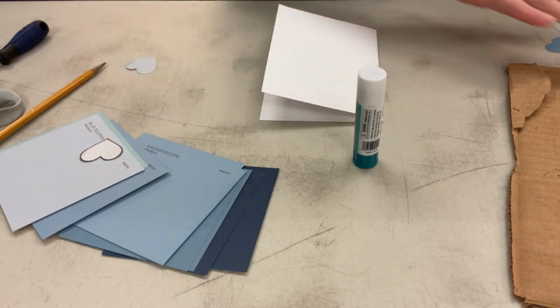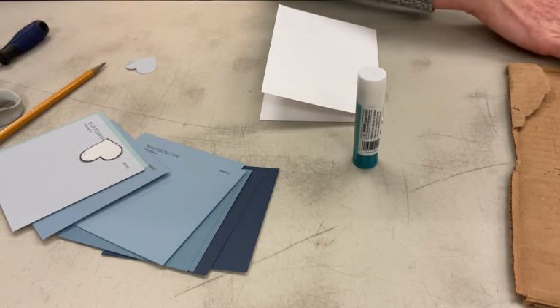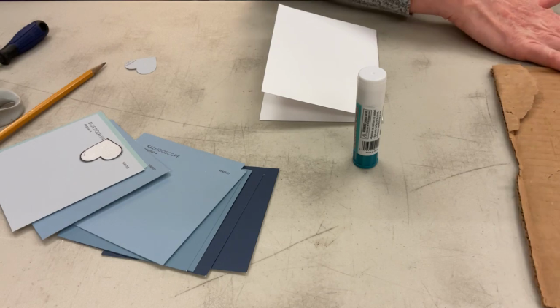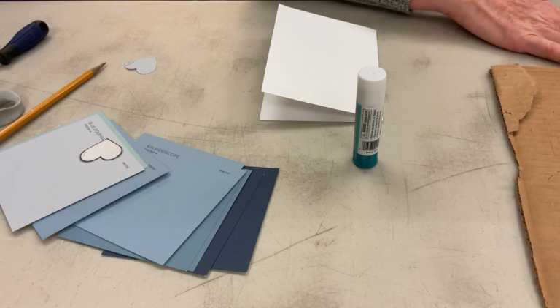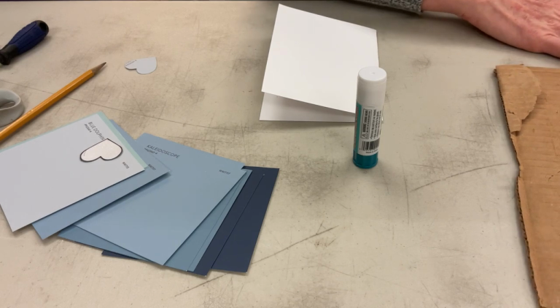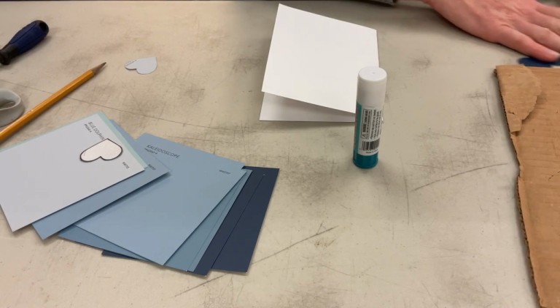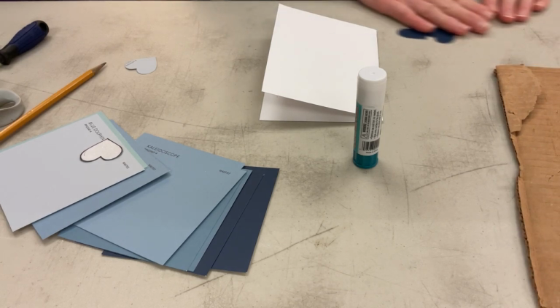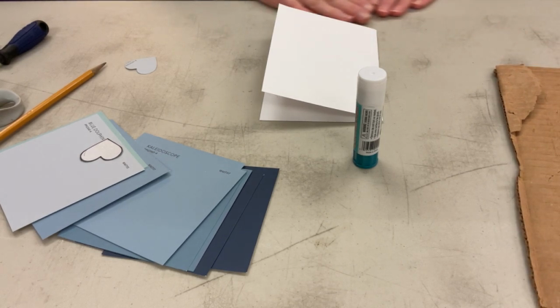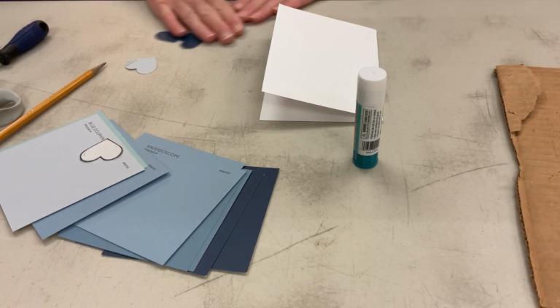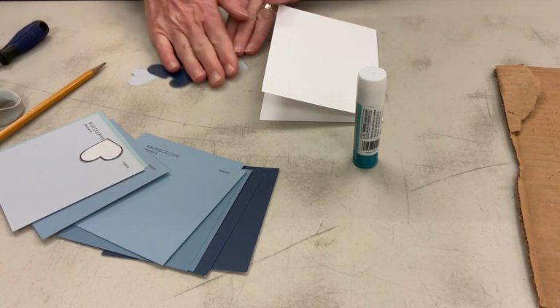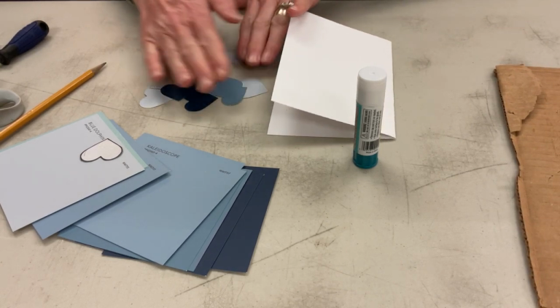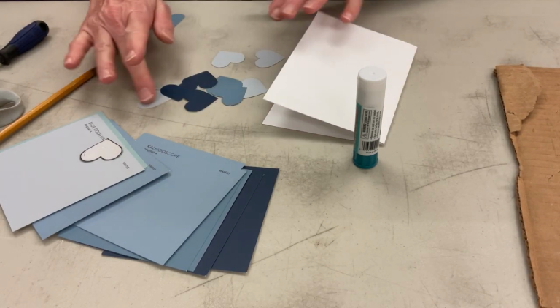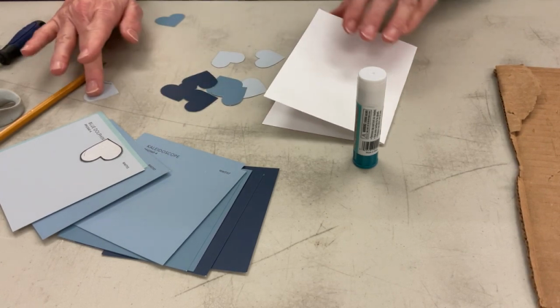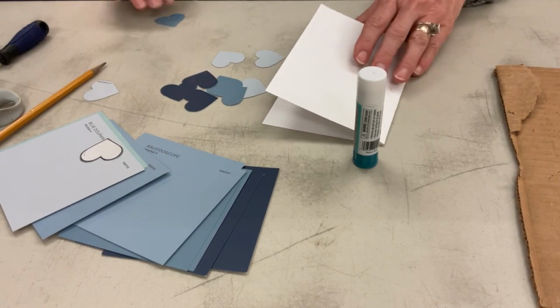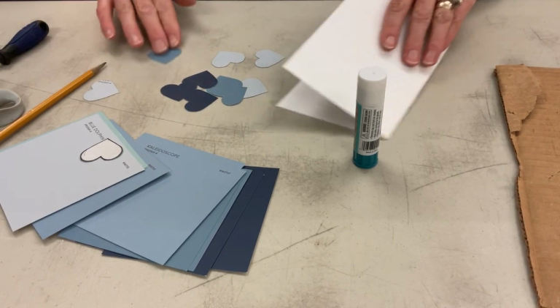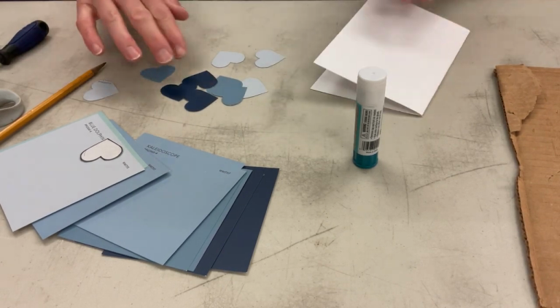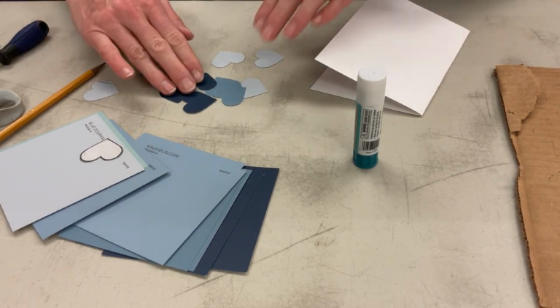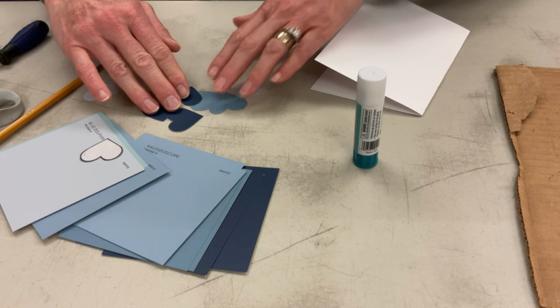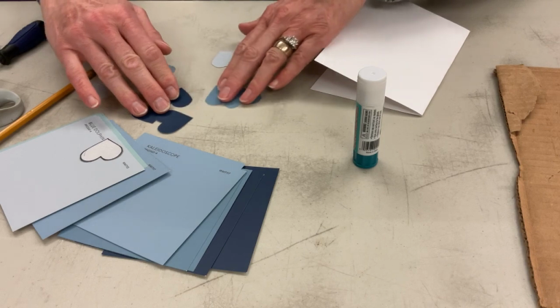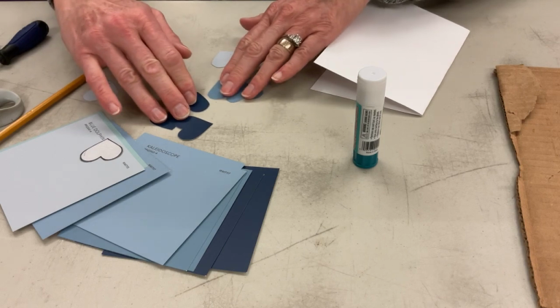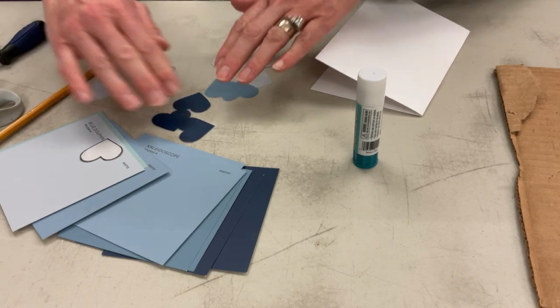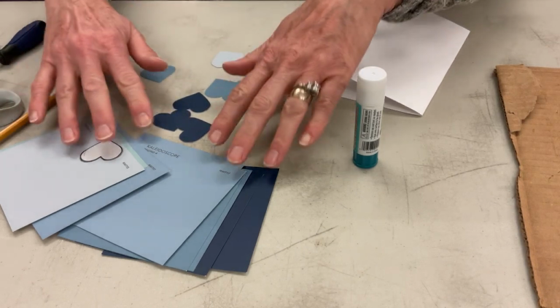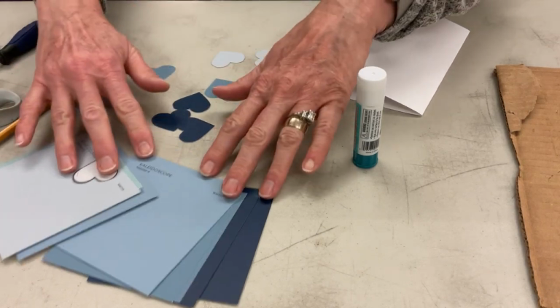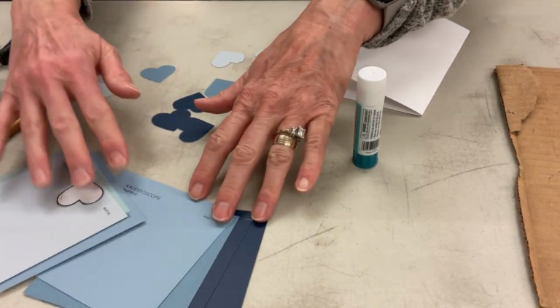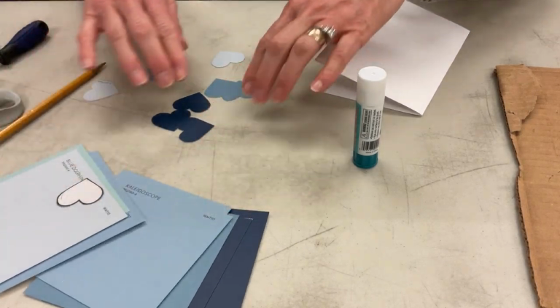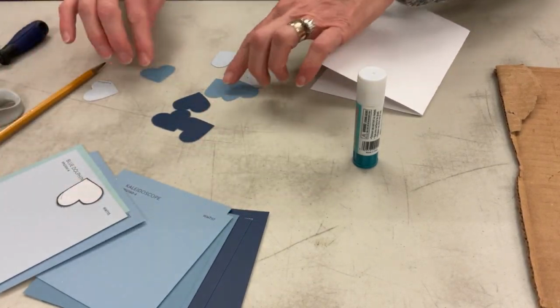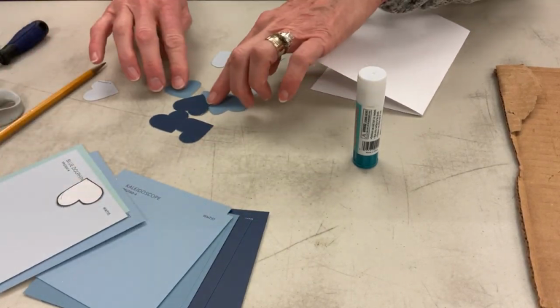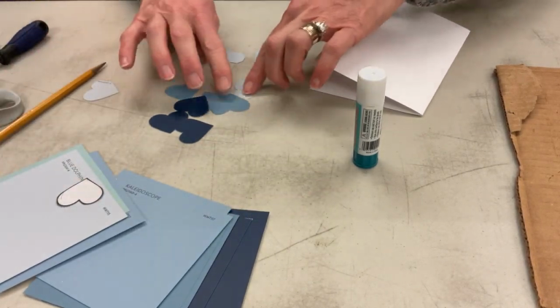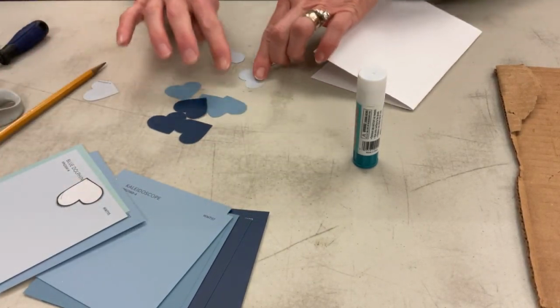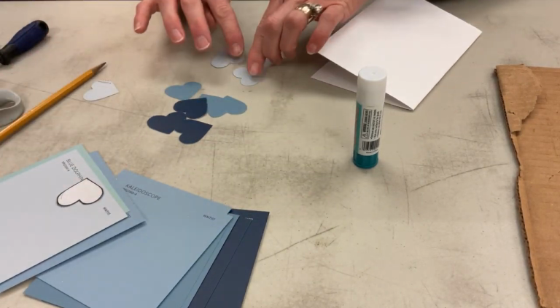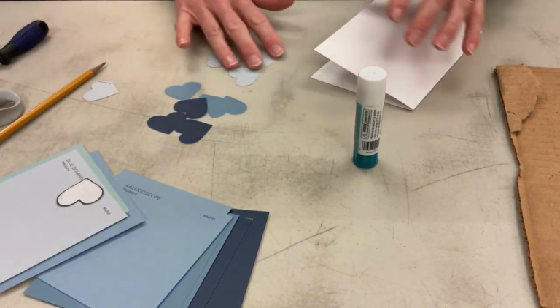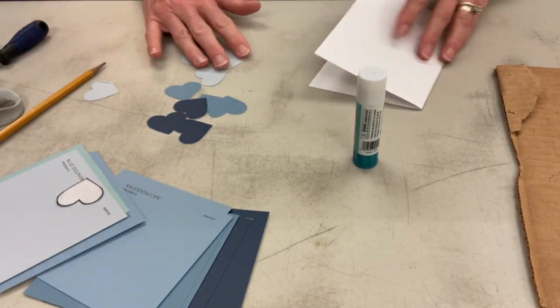What you're going to end up with — what I chose — is to do three of each color. So I have three deep blue, three mid blue, and three light blue.